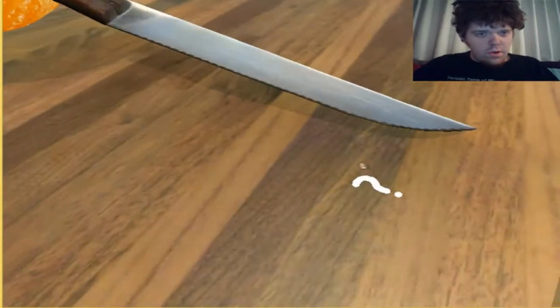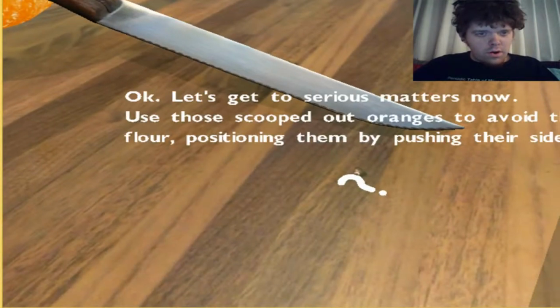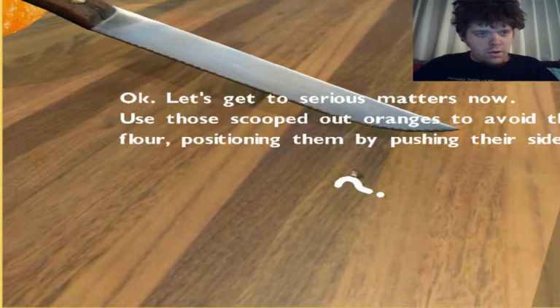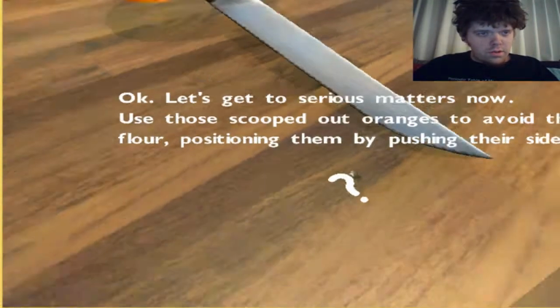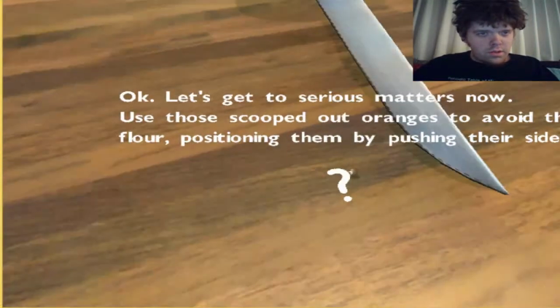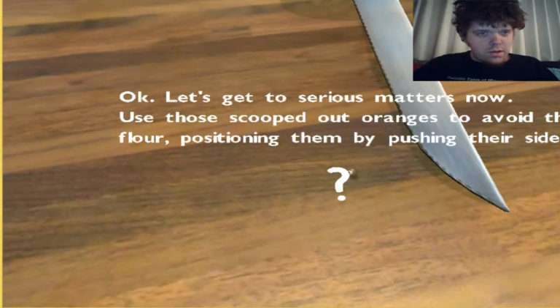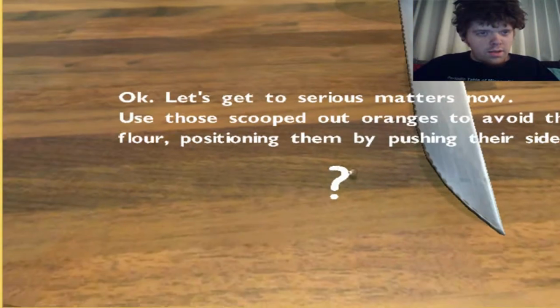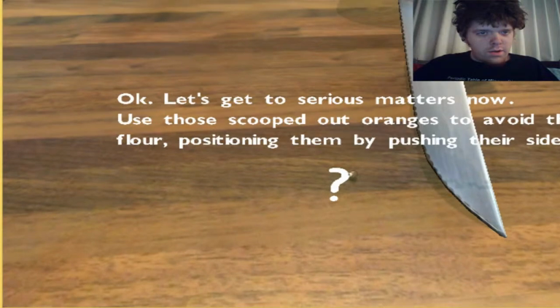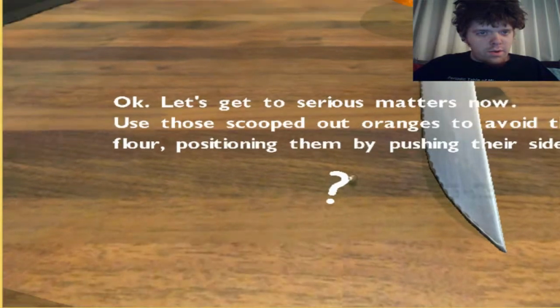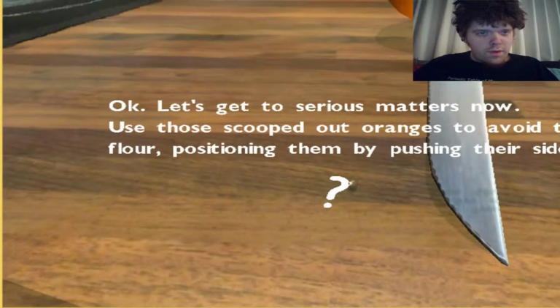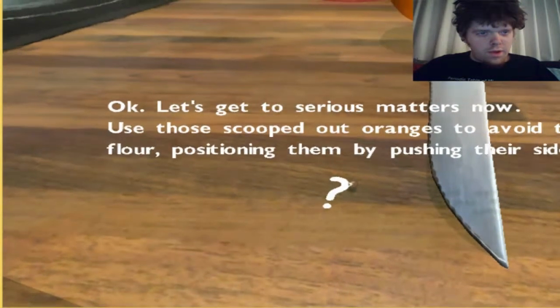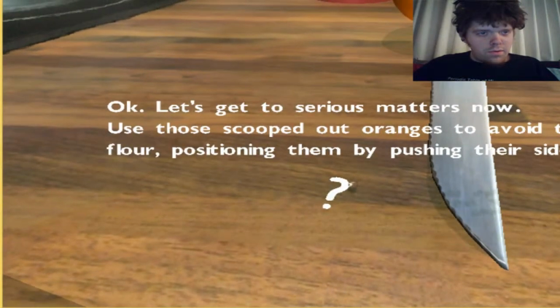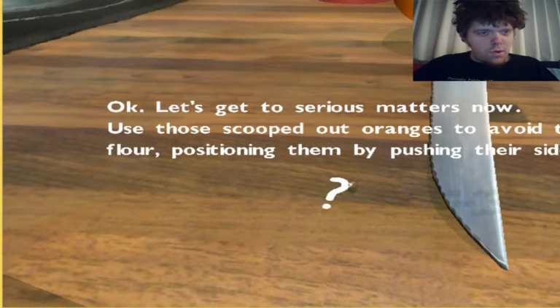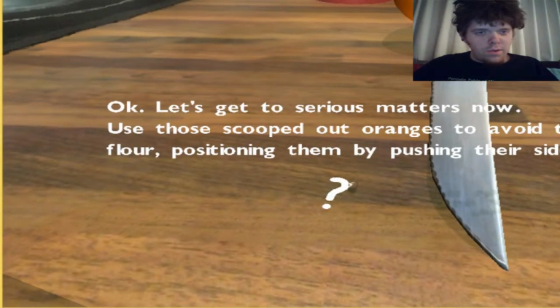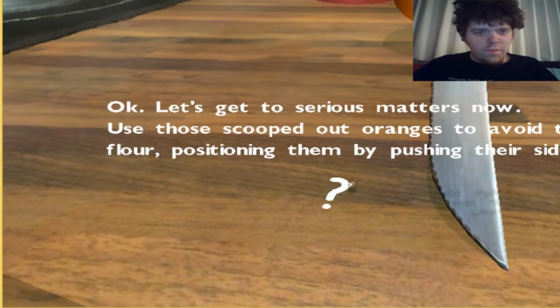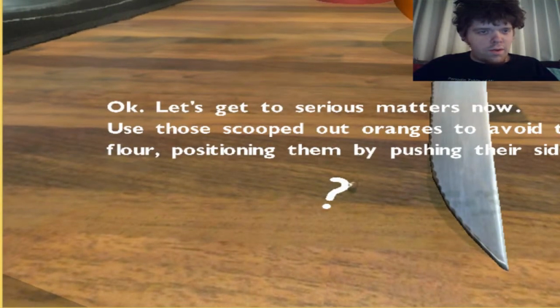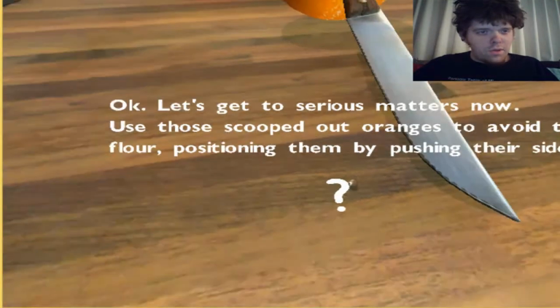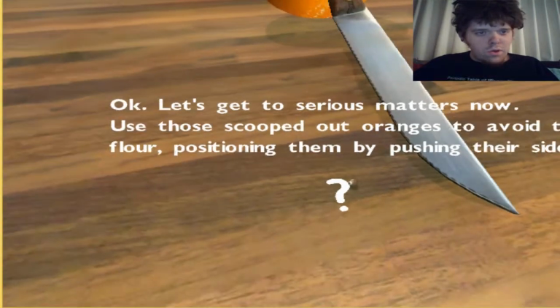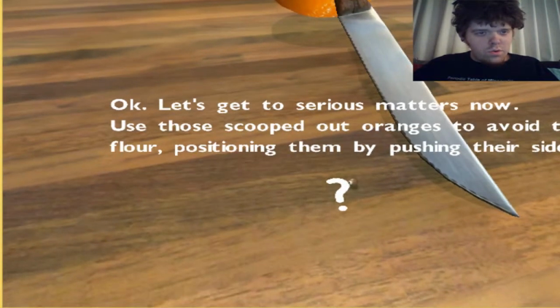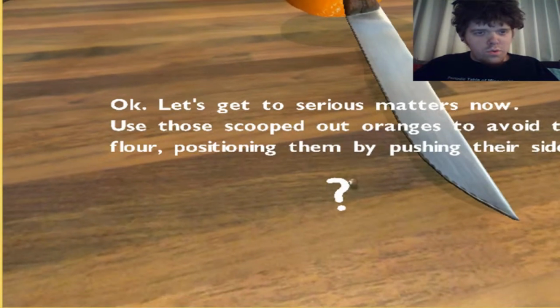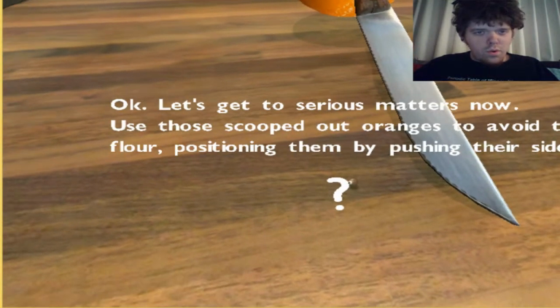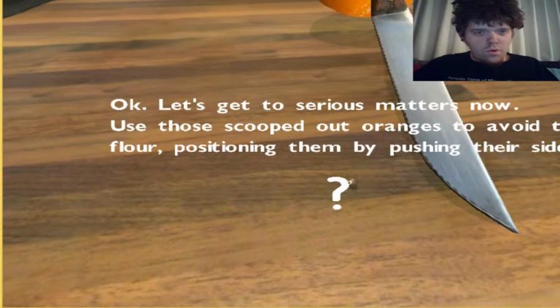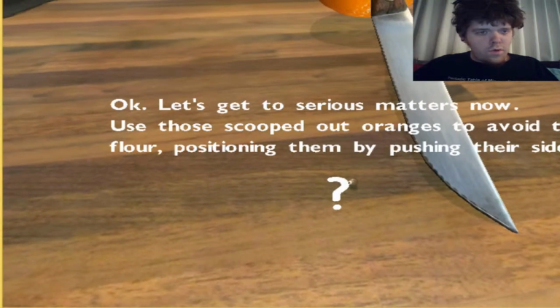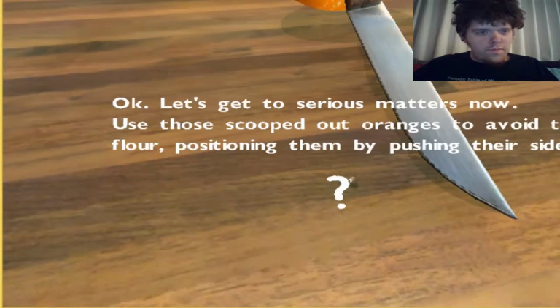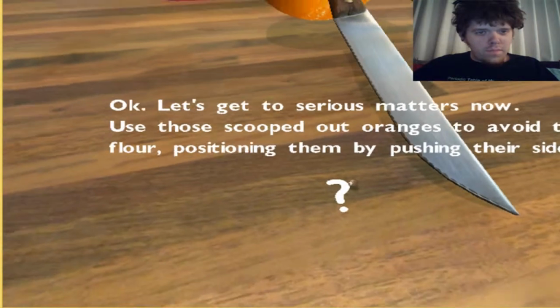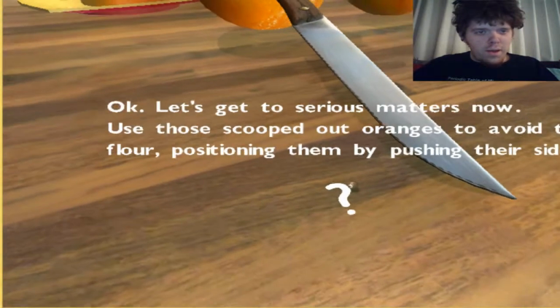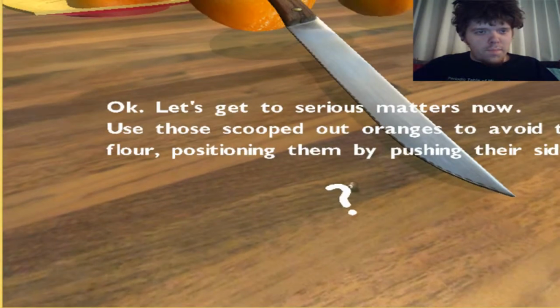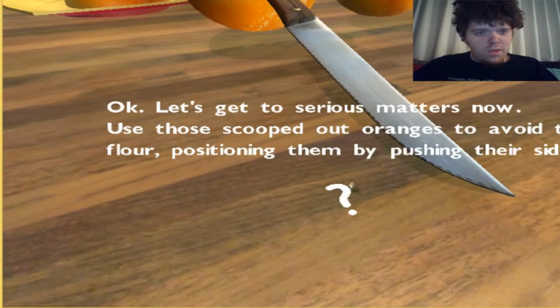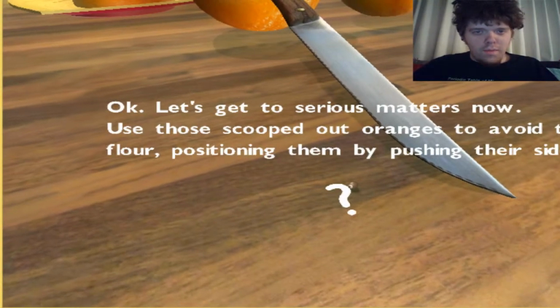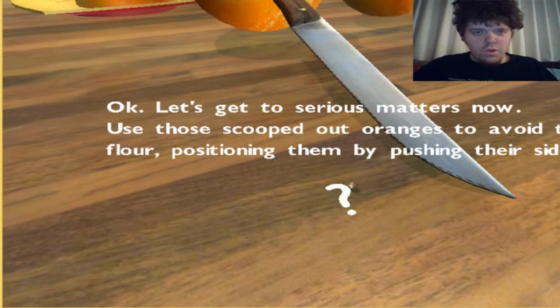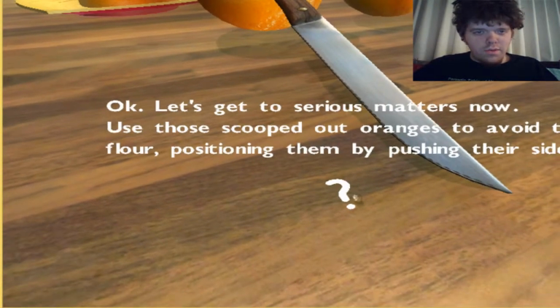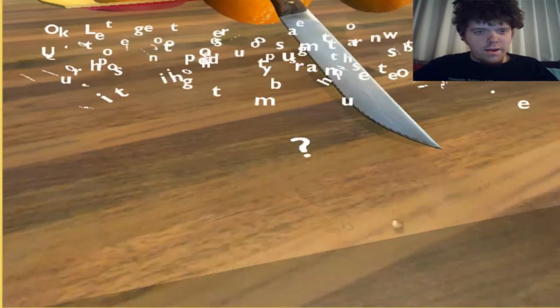Question mark. Now let's get to serious matters. Use those scooped out oranges to avoid the flour, positioning them by pushing their side. Yep, a droplet of water can do all of that.